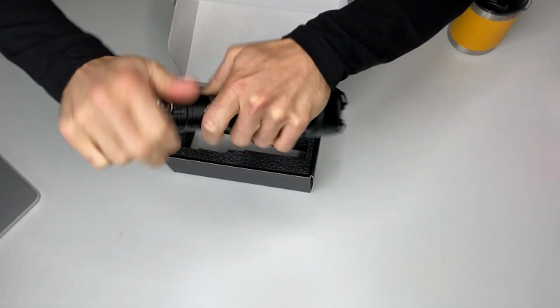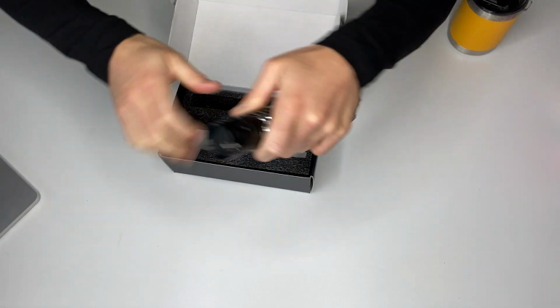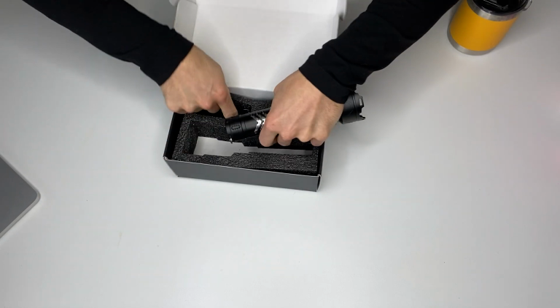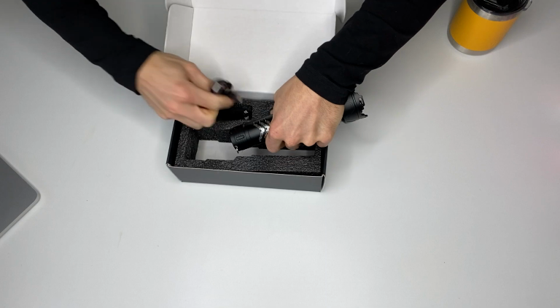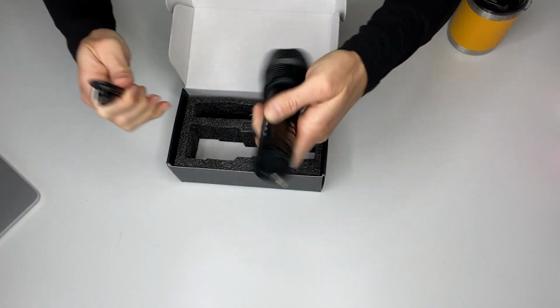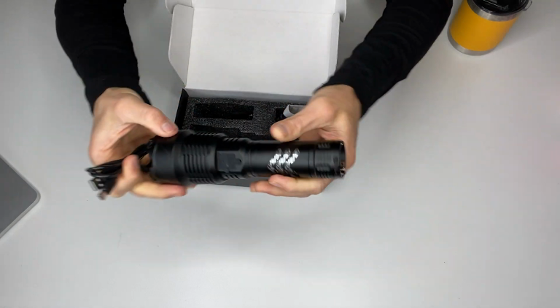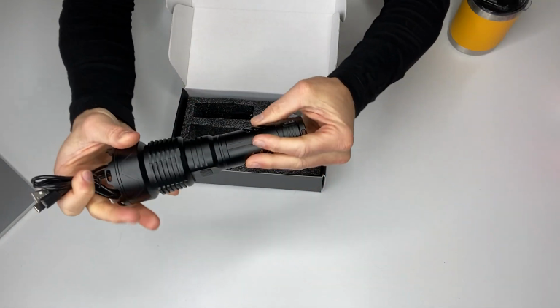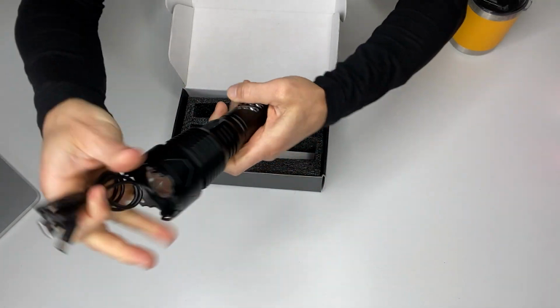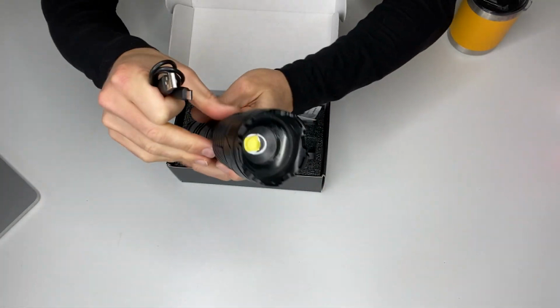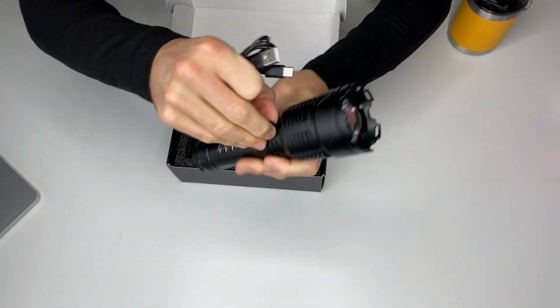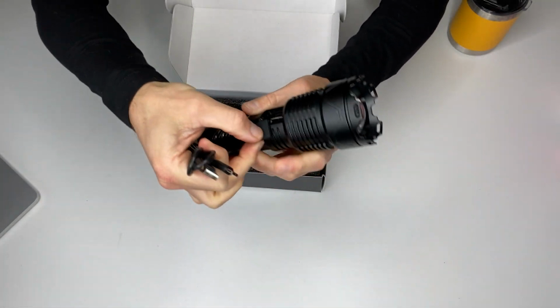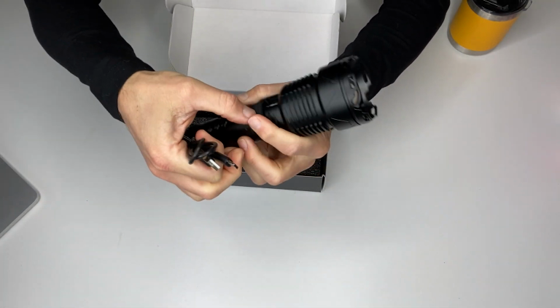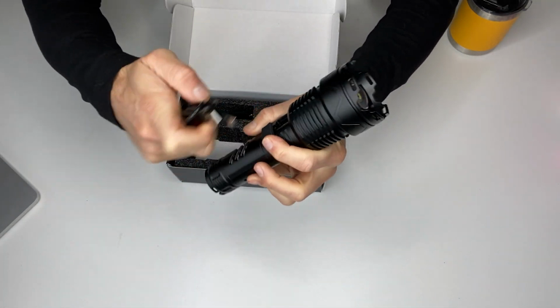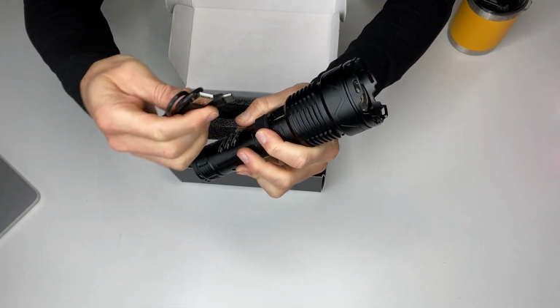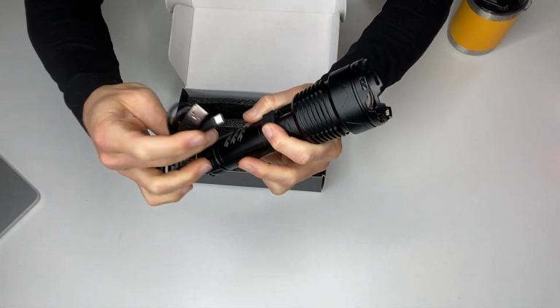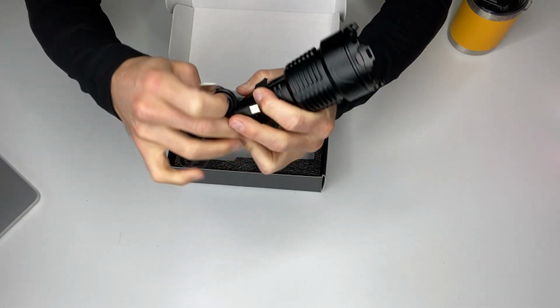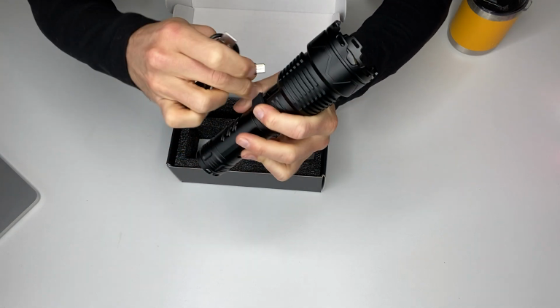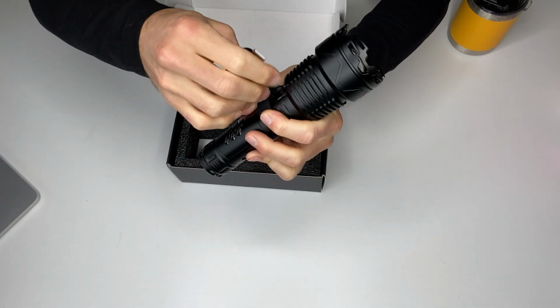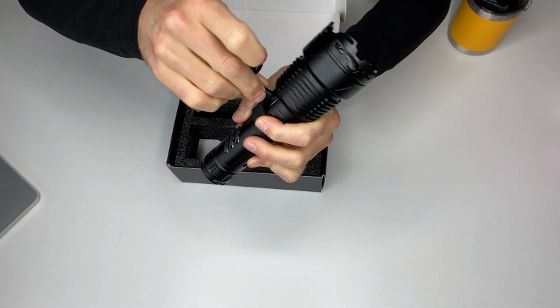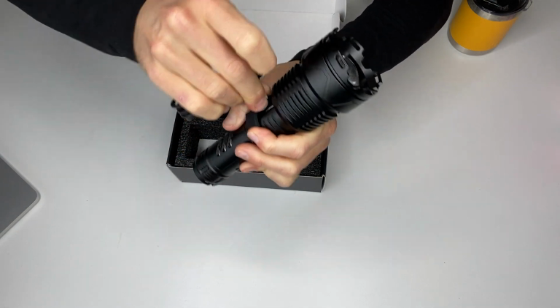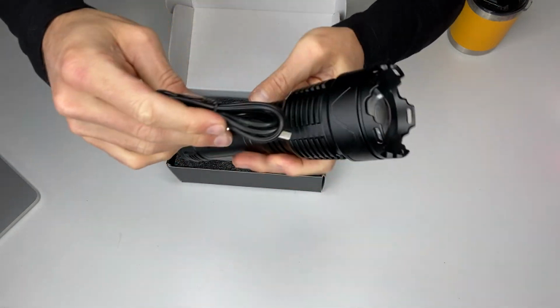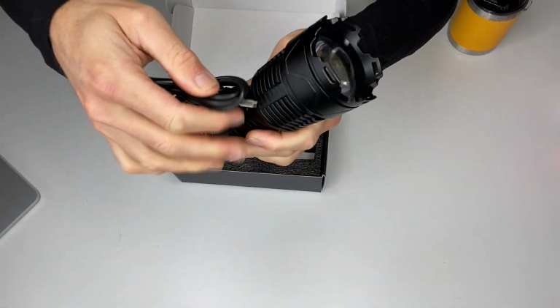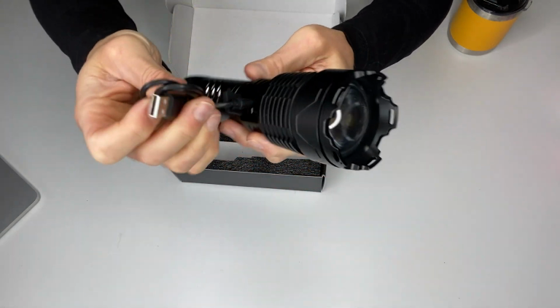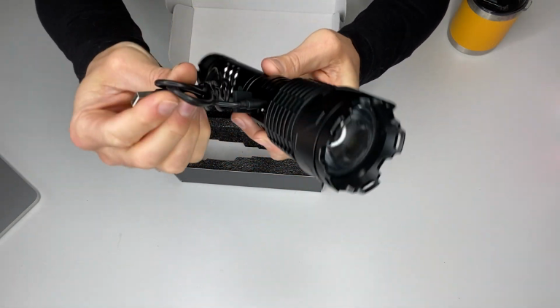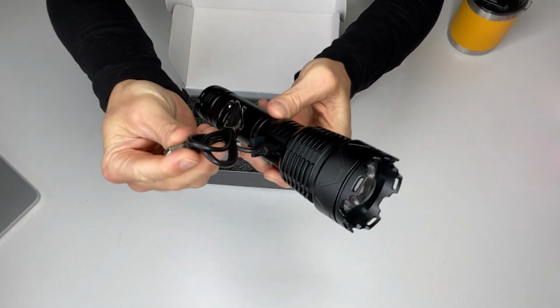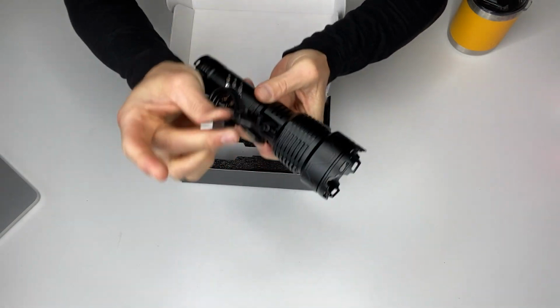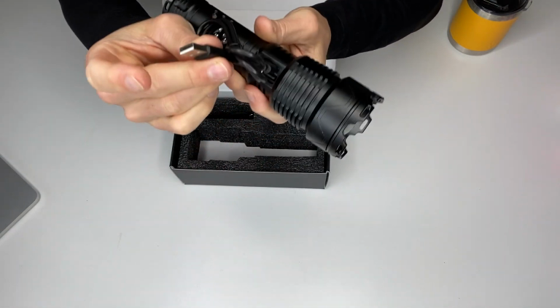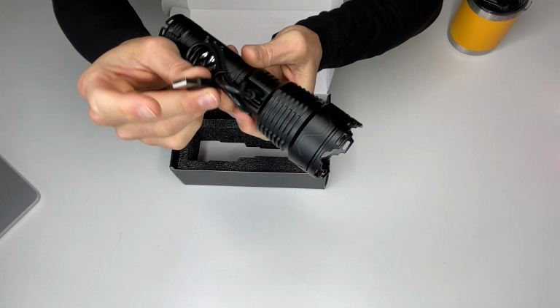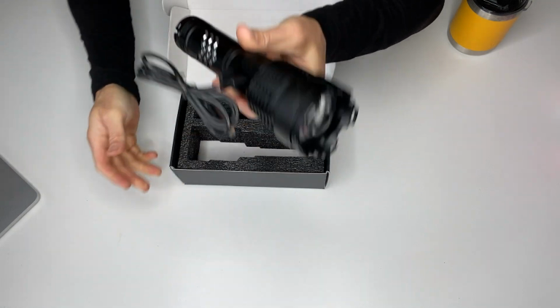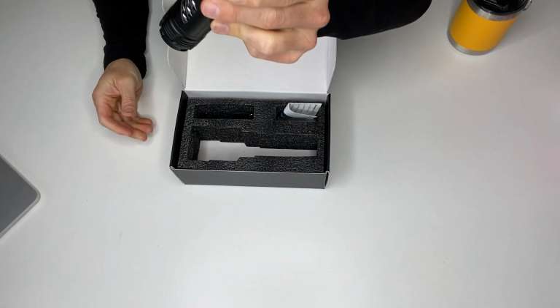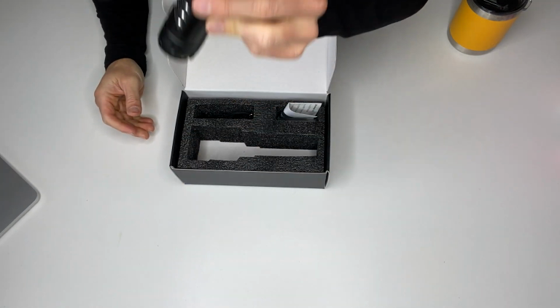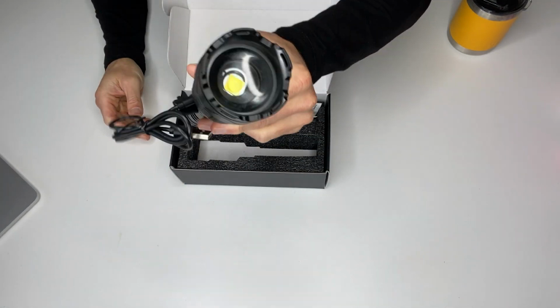But this is the cool thing about this flashlight — it's also chargeable. You can plug that right in, plug that into a USB outlet, and you're charging.